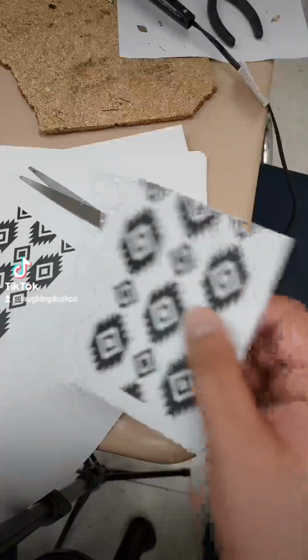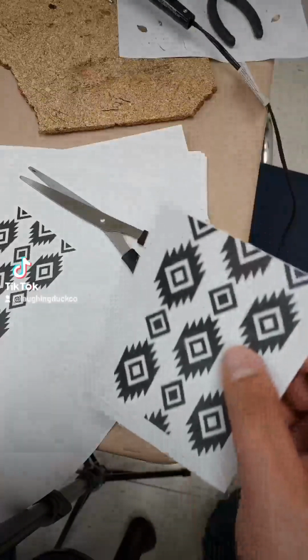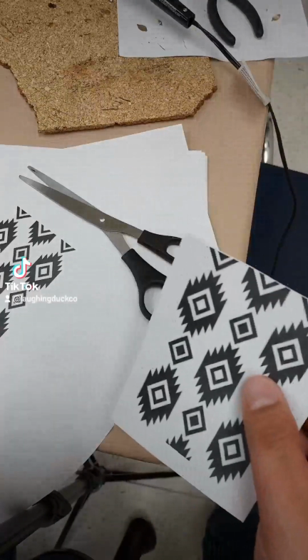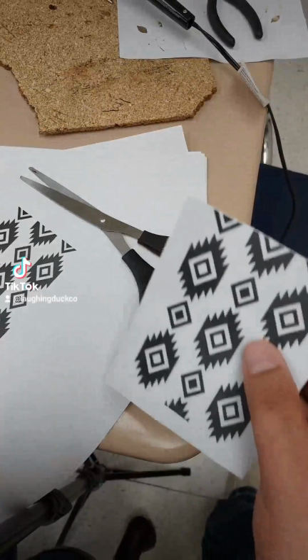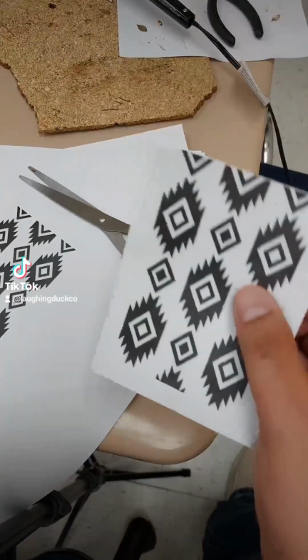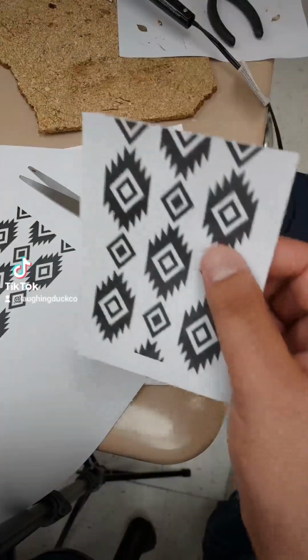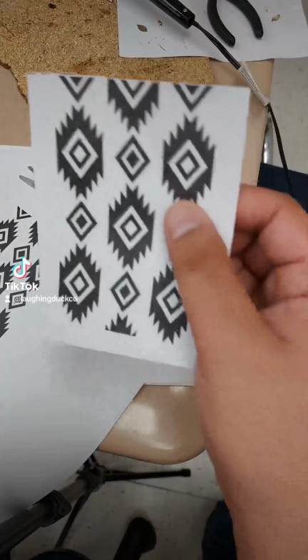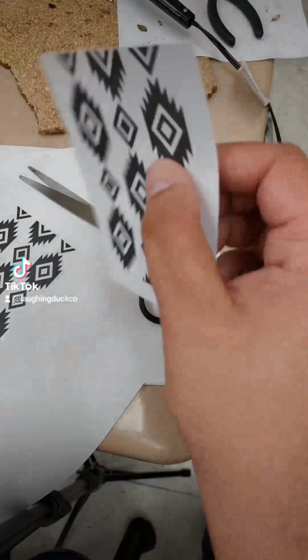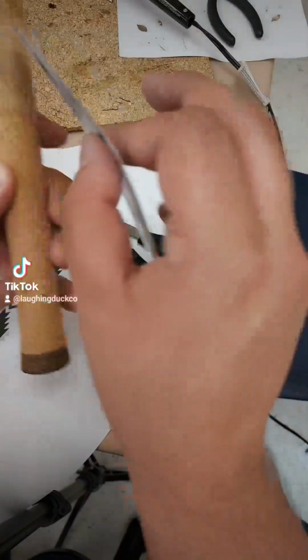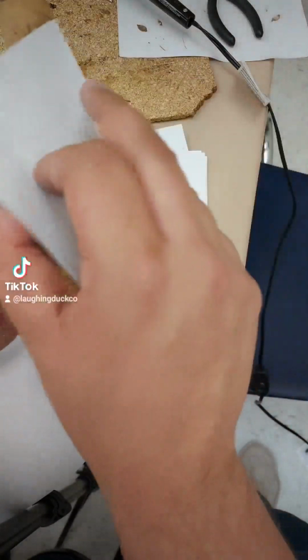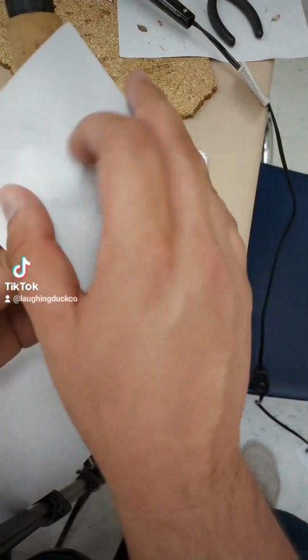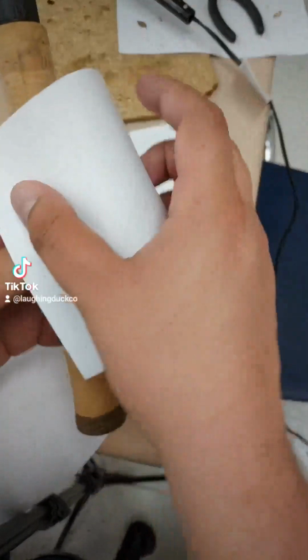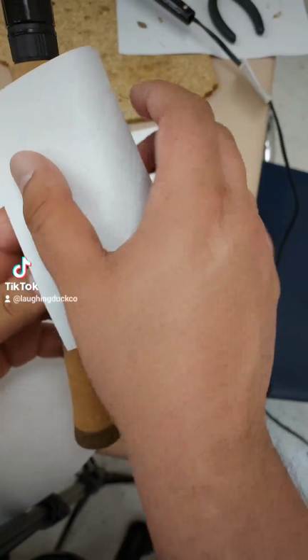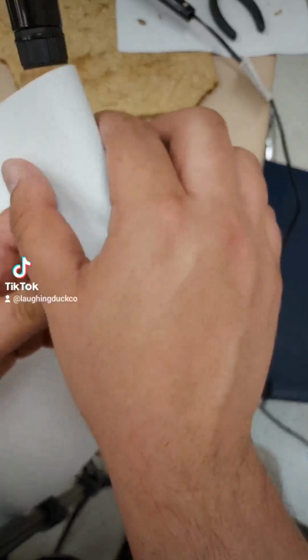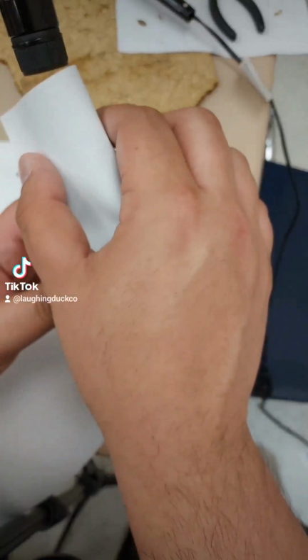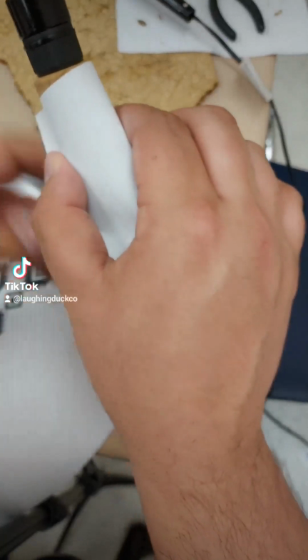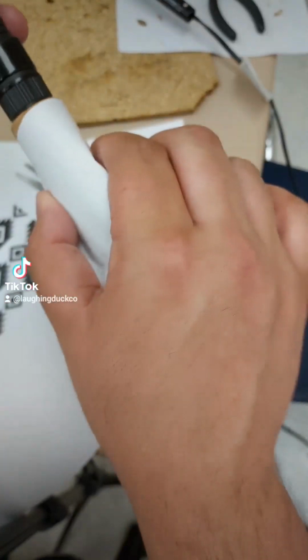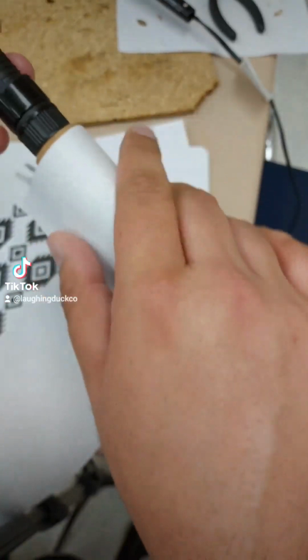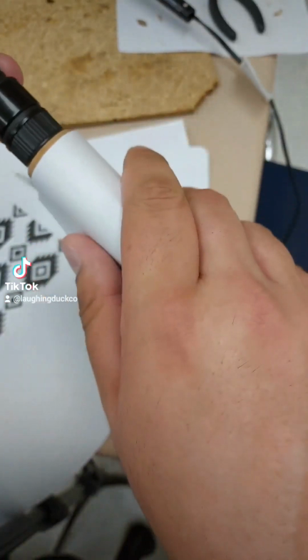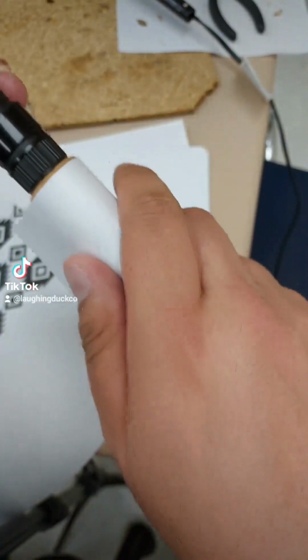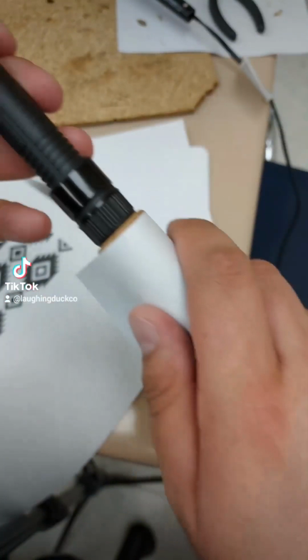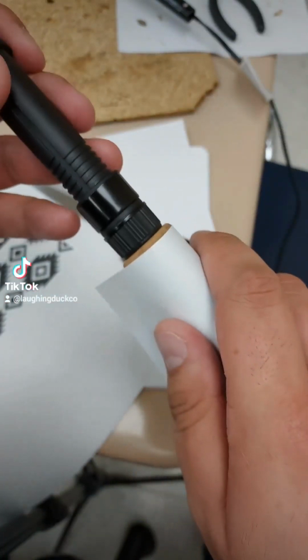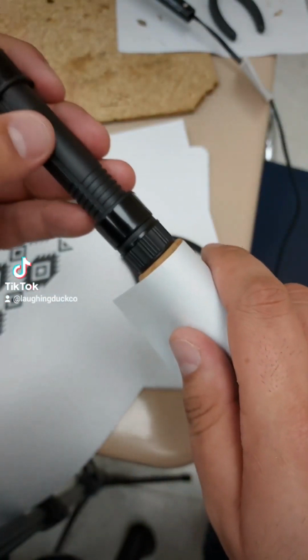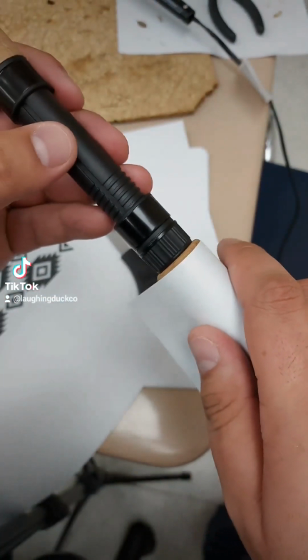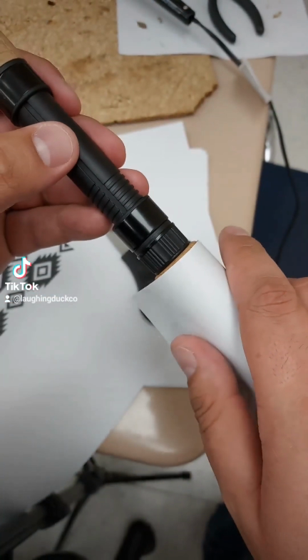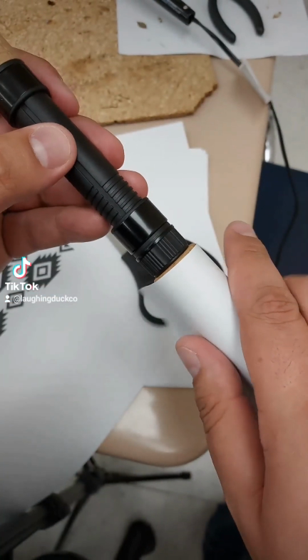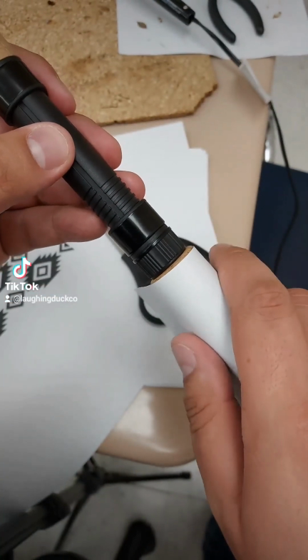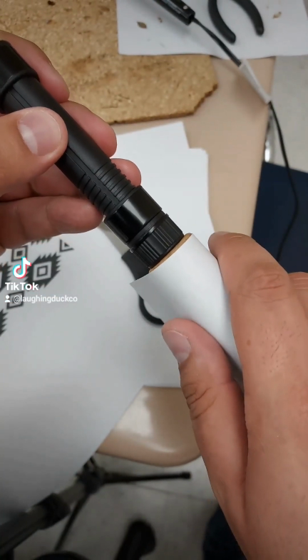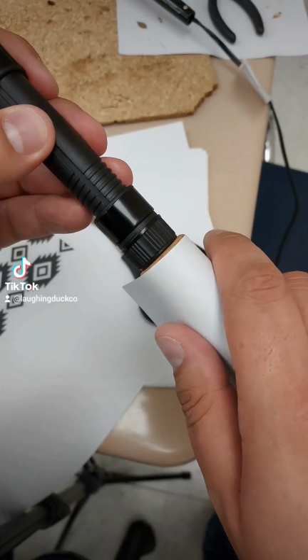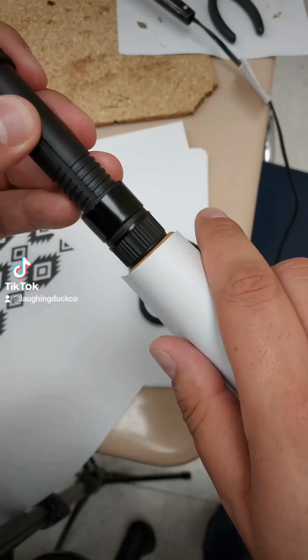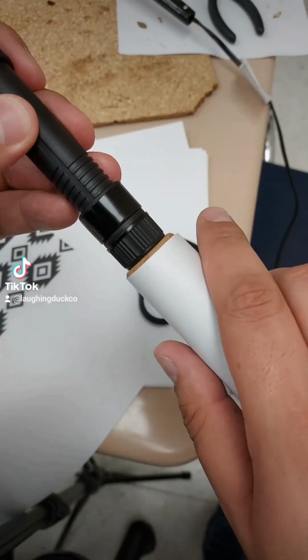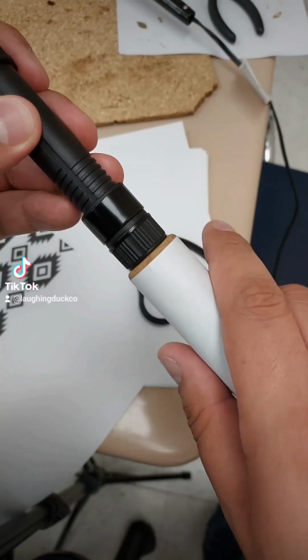I have painter's tape — you can use any tape you want, but that's what I'm using. I prefer it because it's not as sticky and comes off easier.